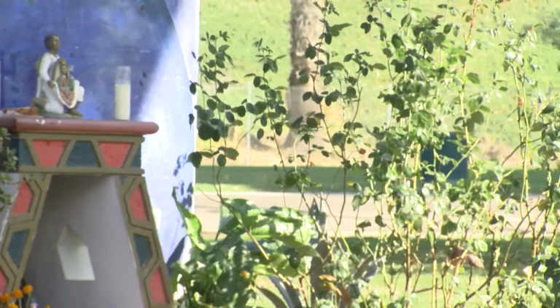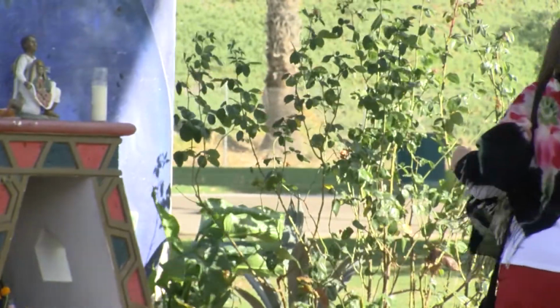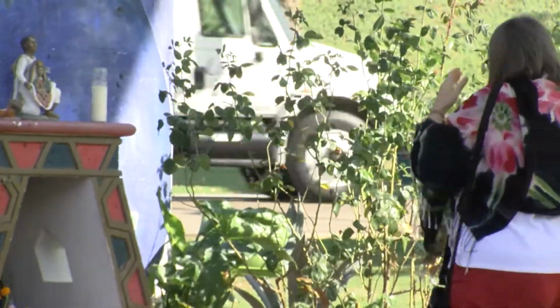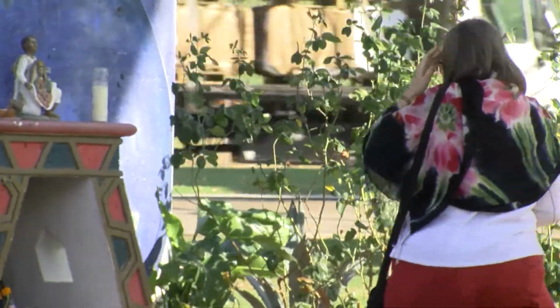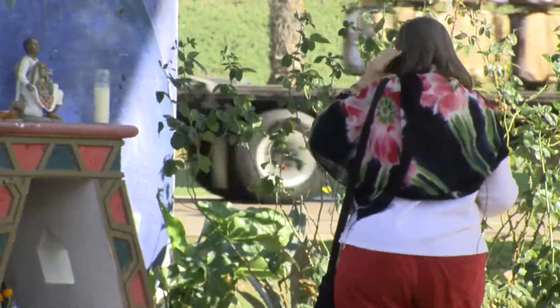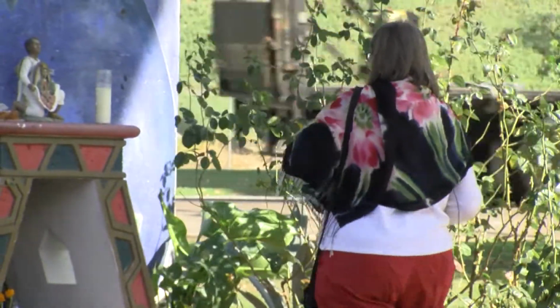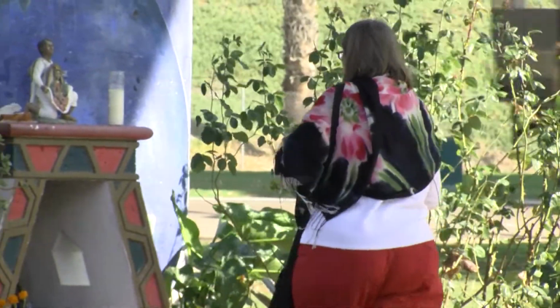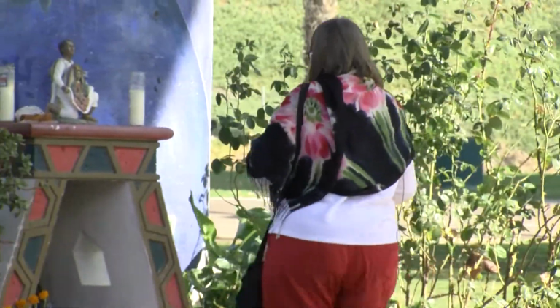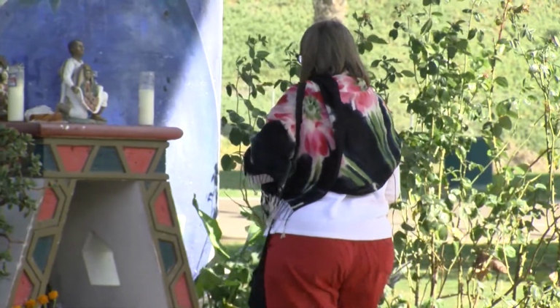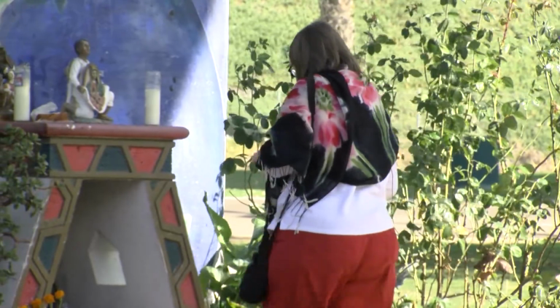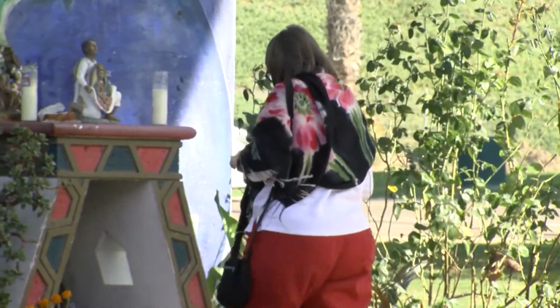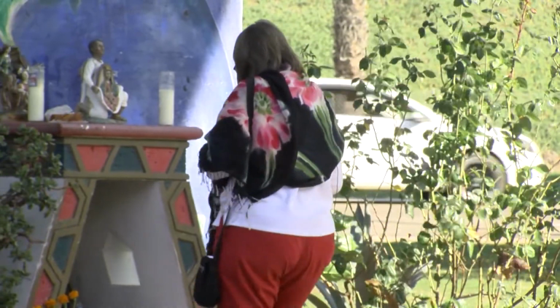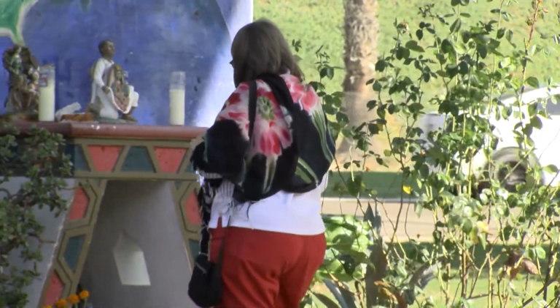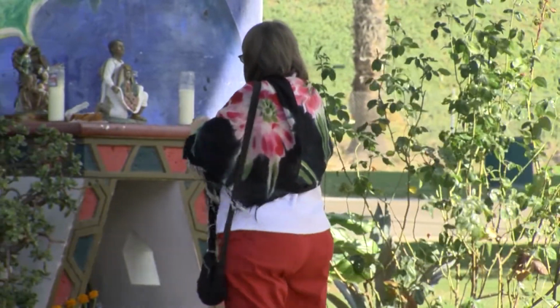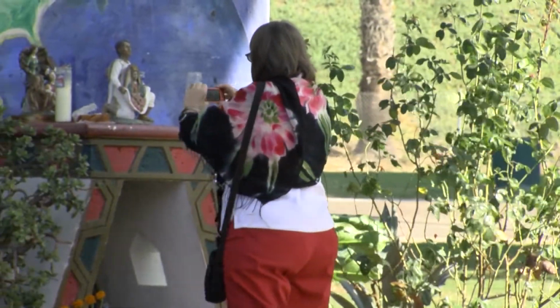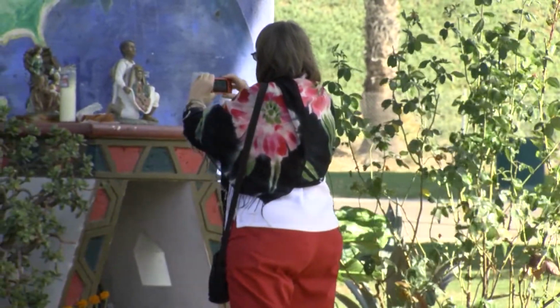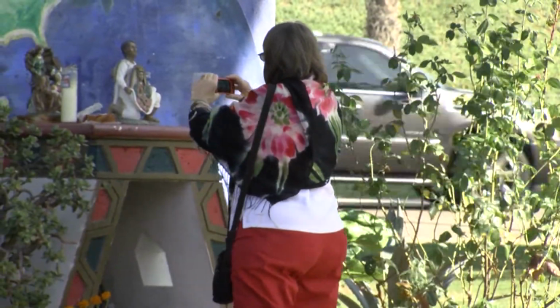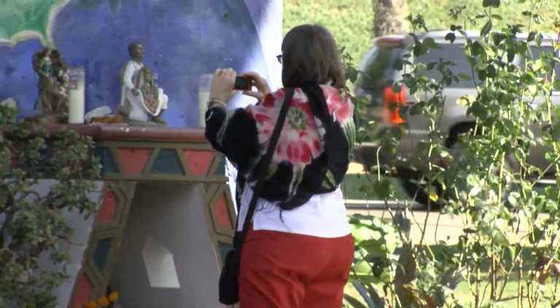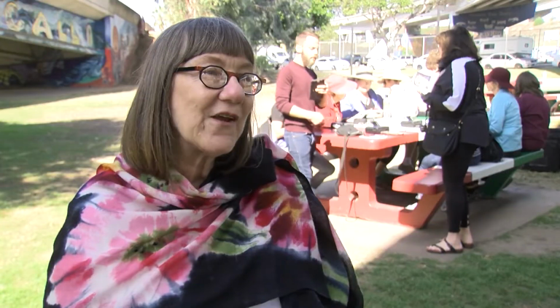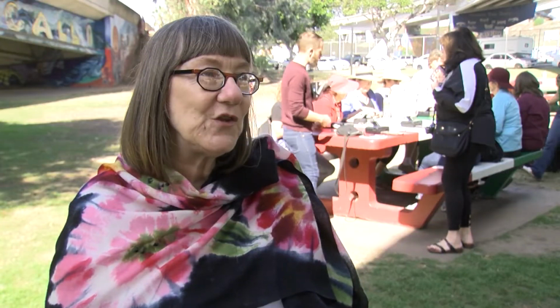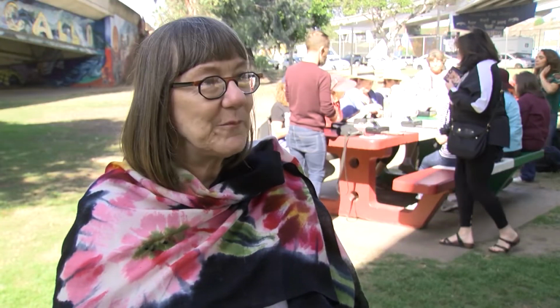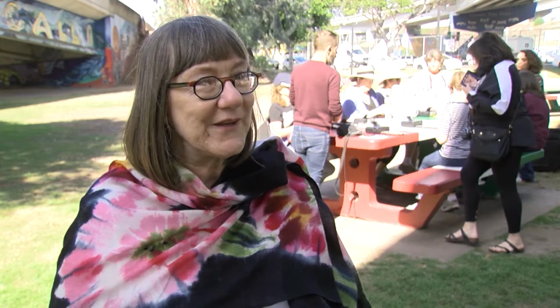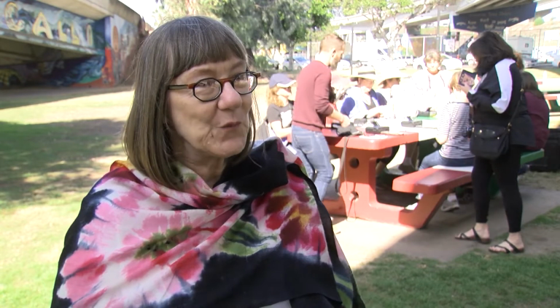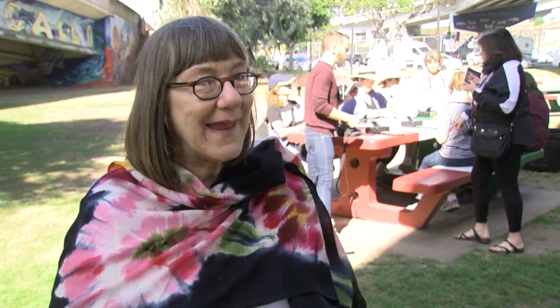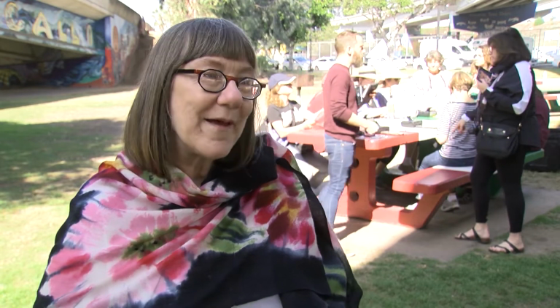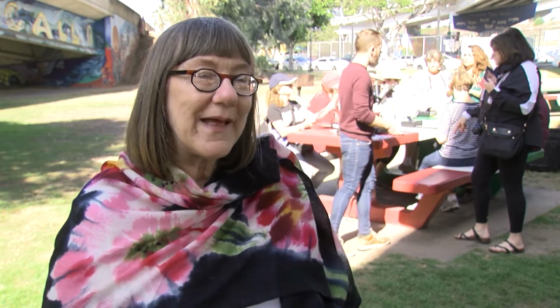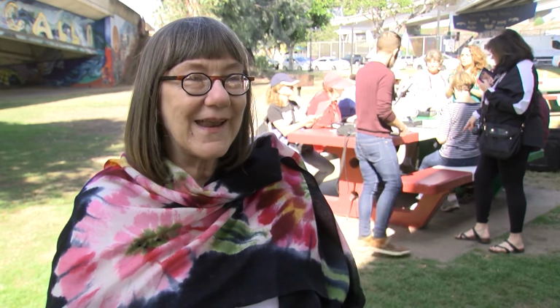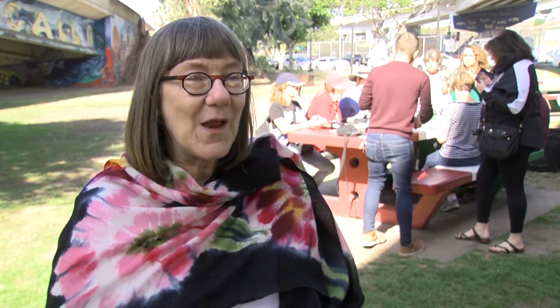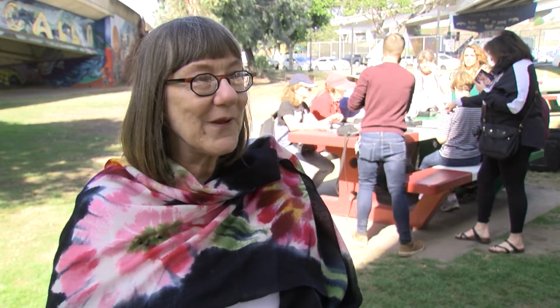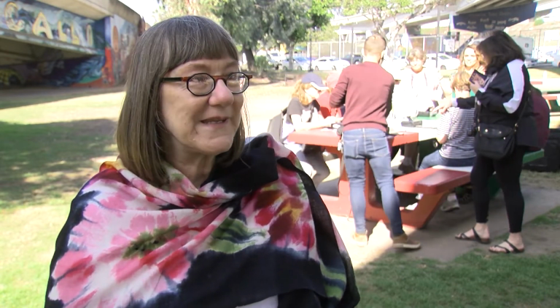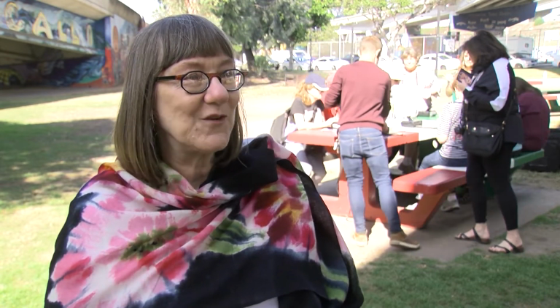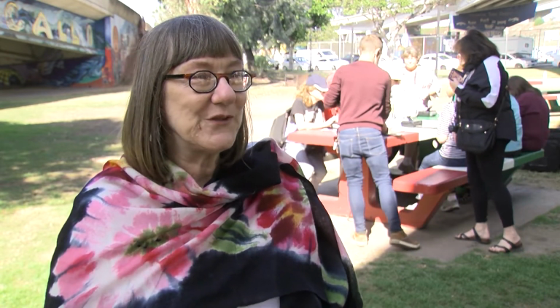Despite her retirement, Anderson still has a job to do. She's a caregiver for her adult daughter who has a disability. When you're caregiving, you create beauty in a certain way, but I really want something tangible too.